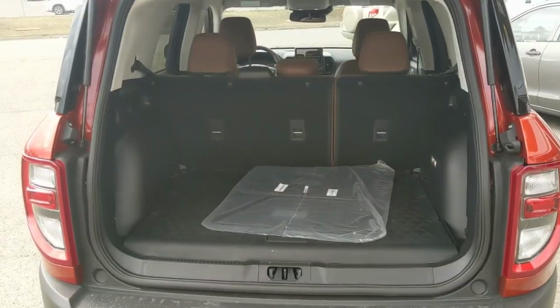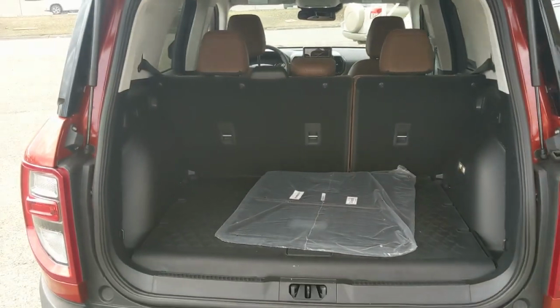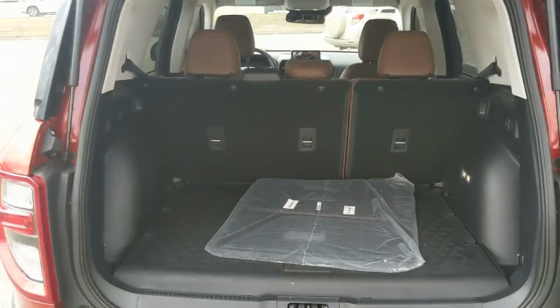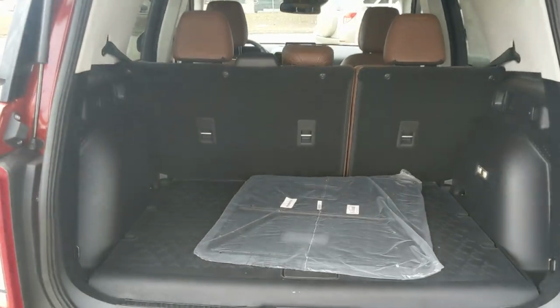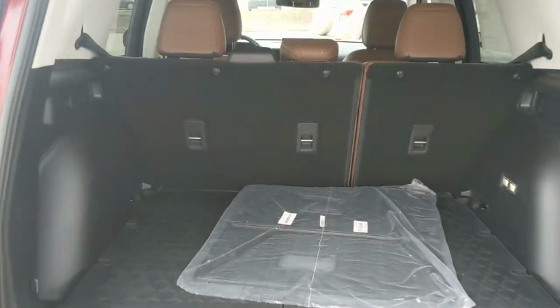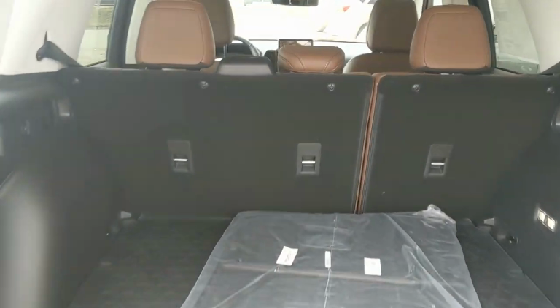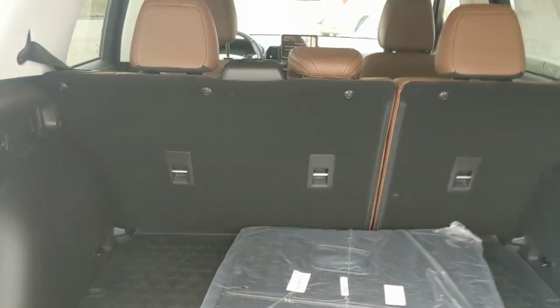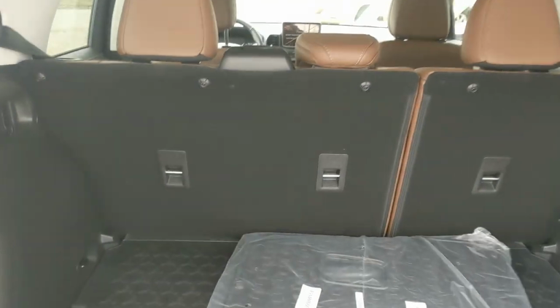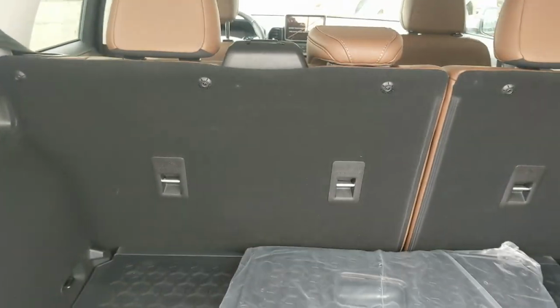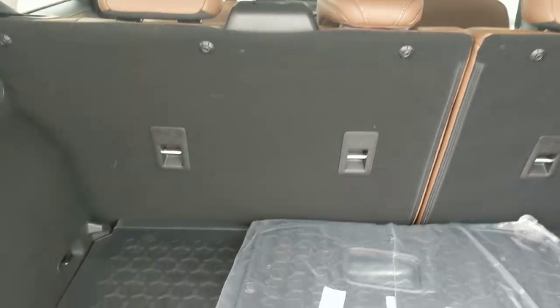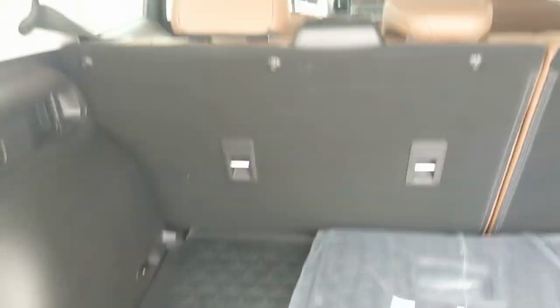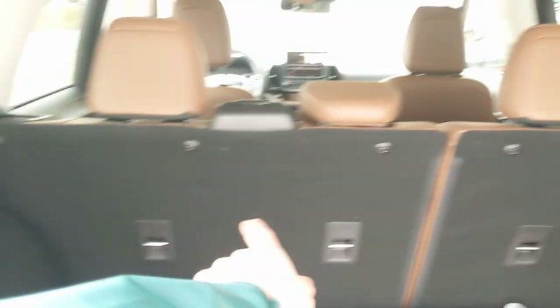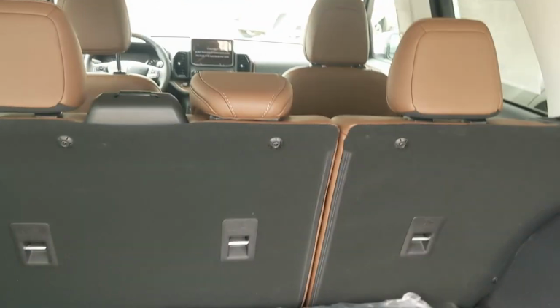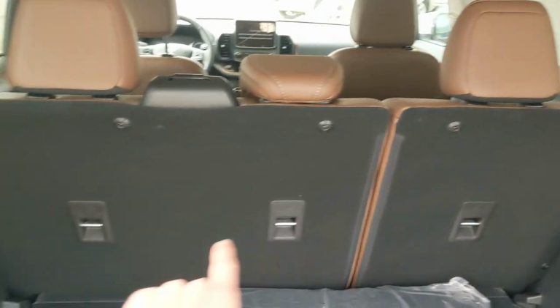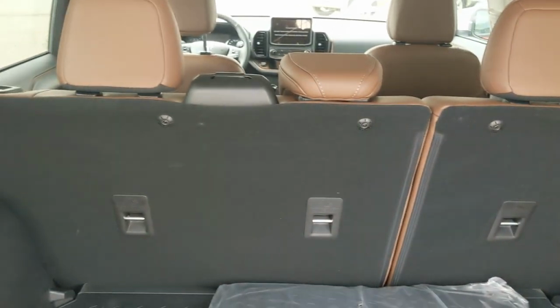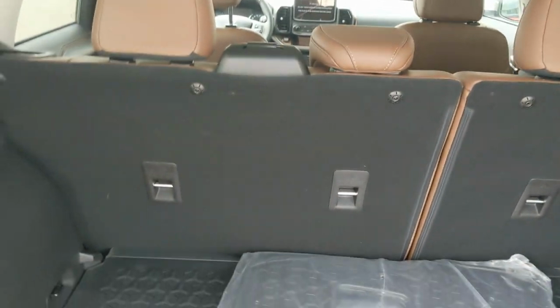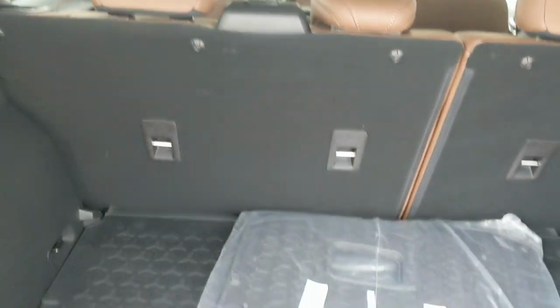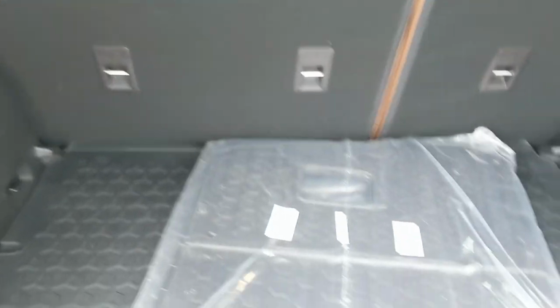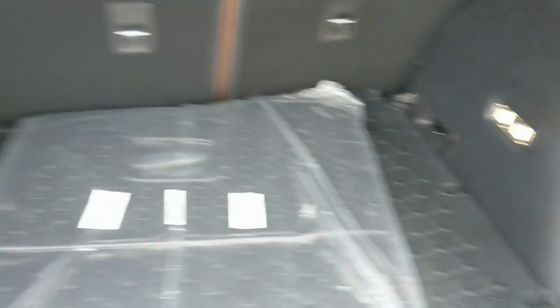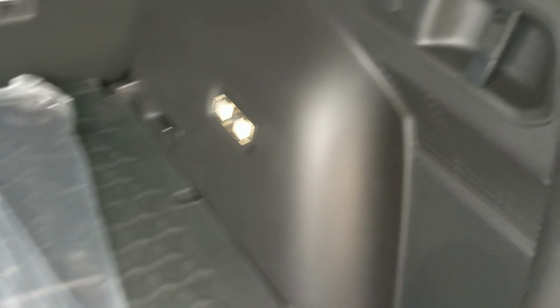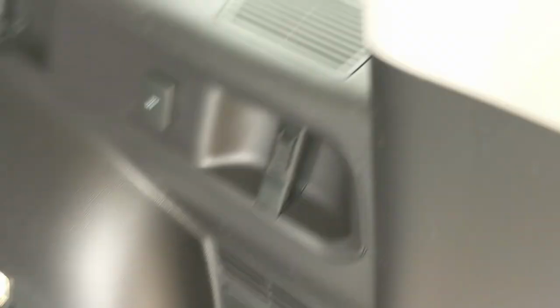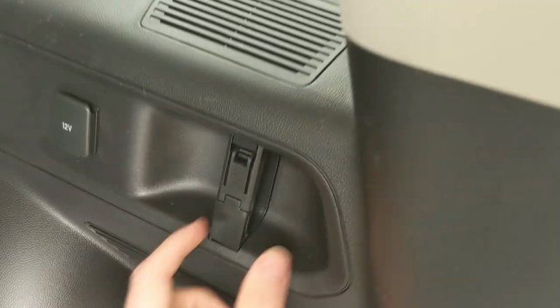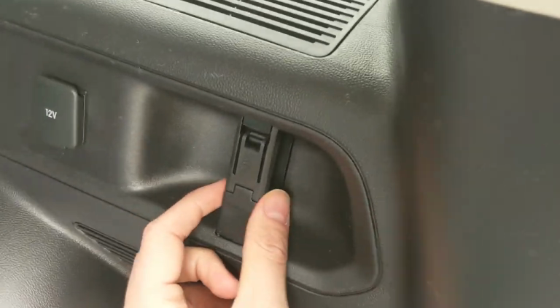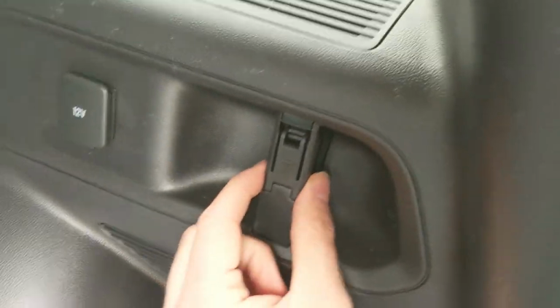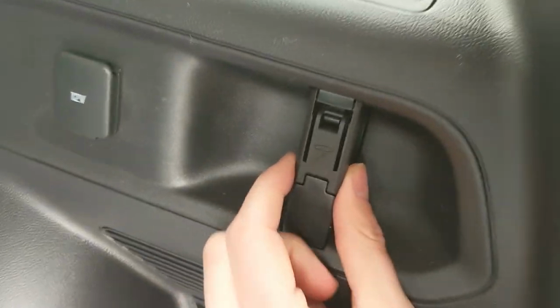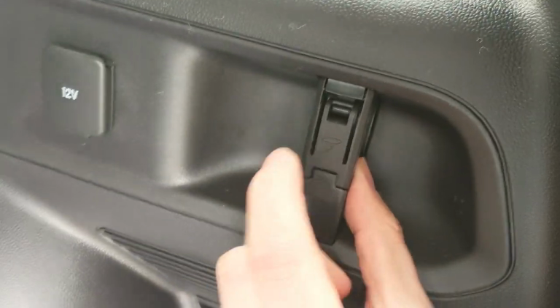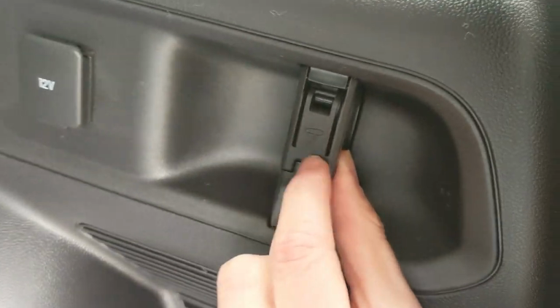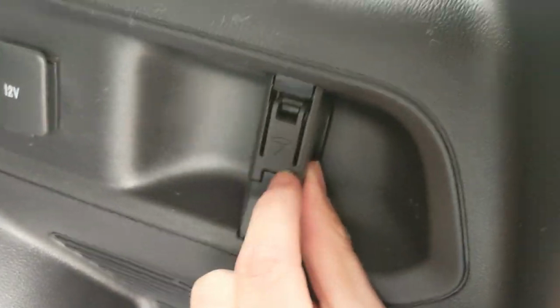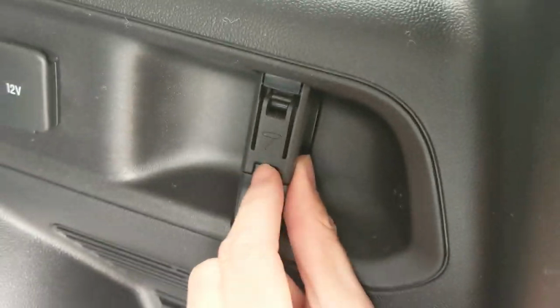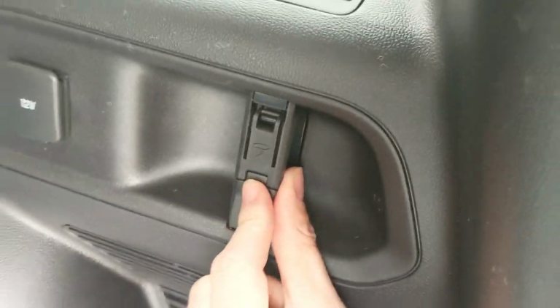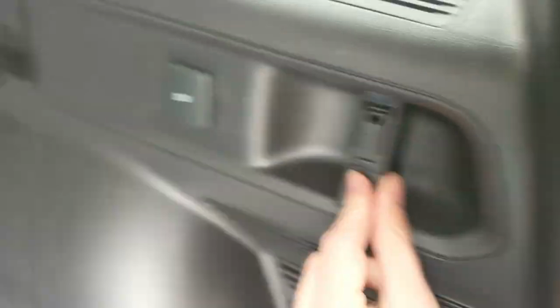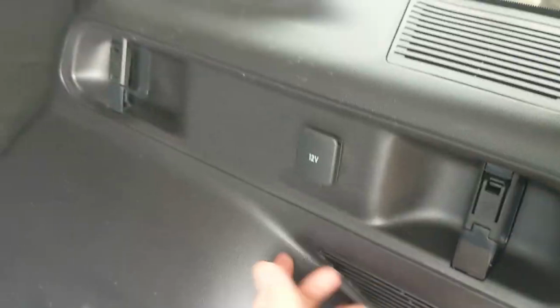Looking into the back, we have a spacious cargo area that can always be expanded by folding down the rear seats. On either side you have tie-down points with lassos on them.